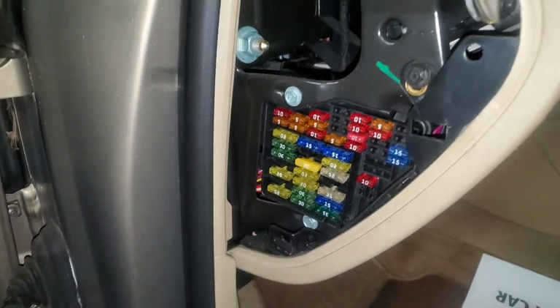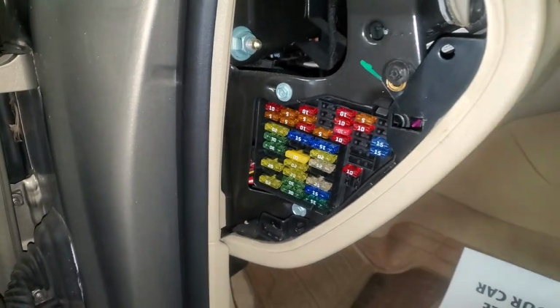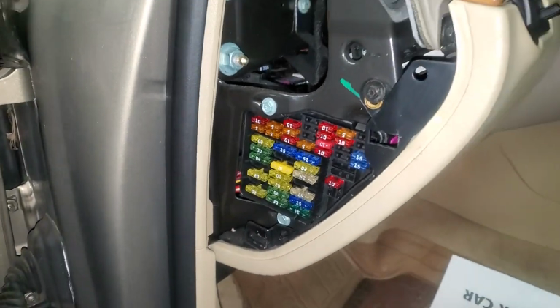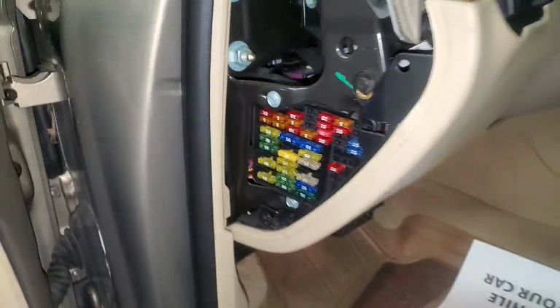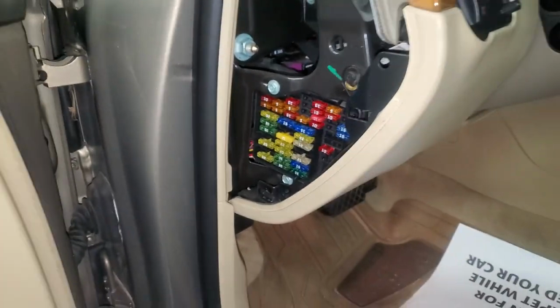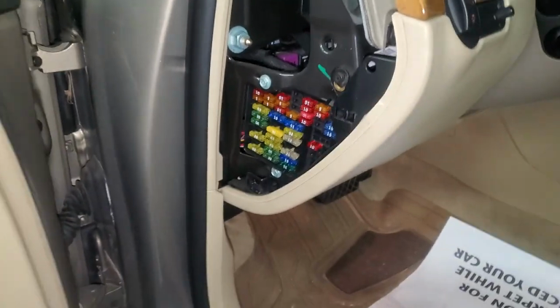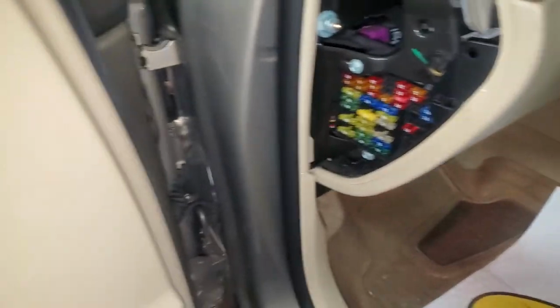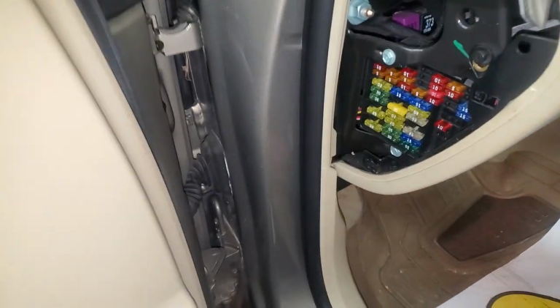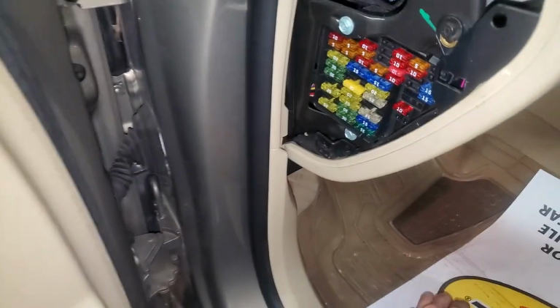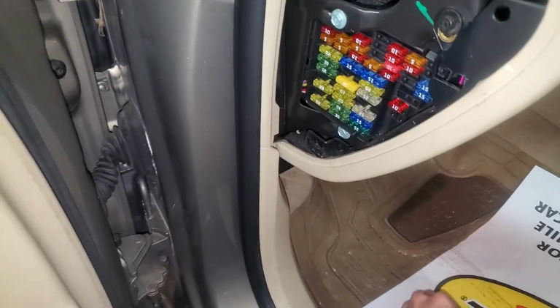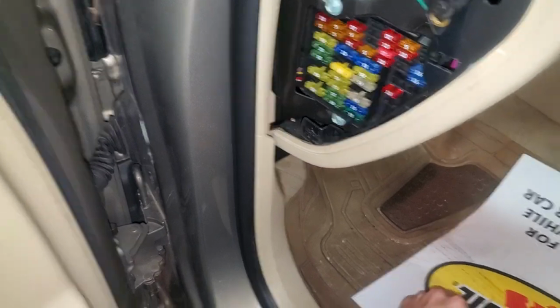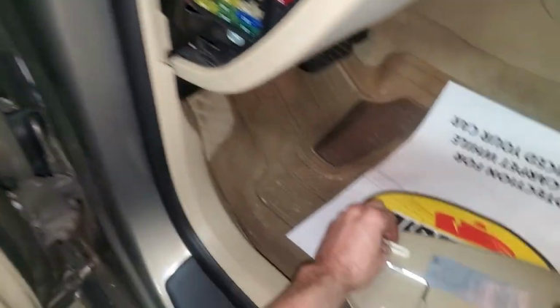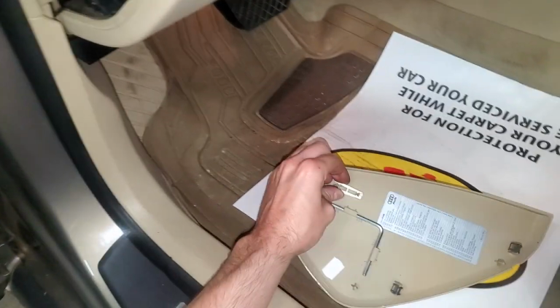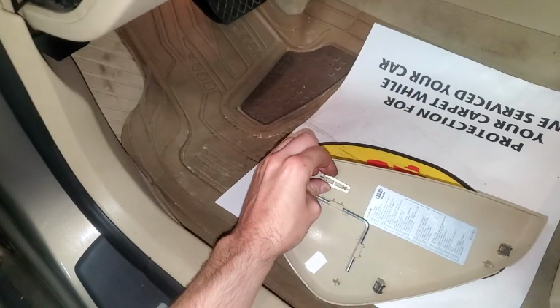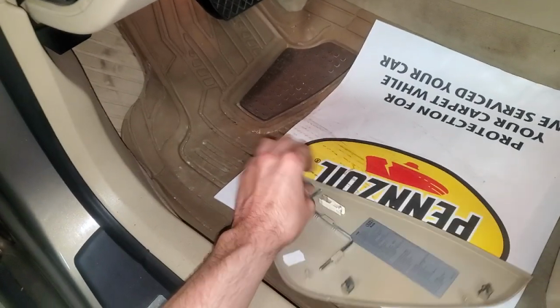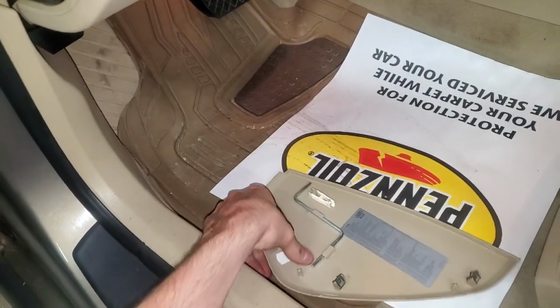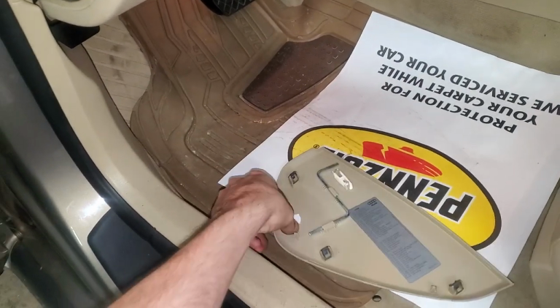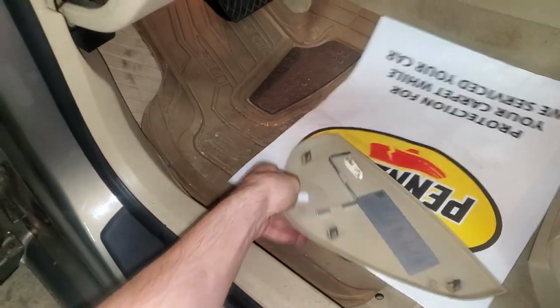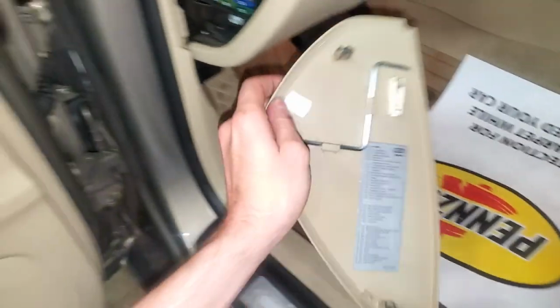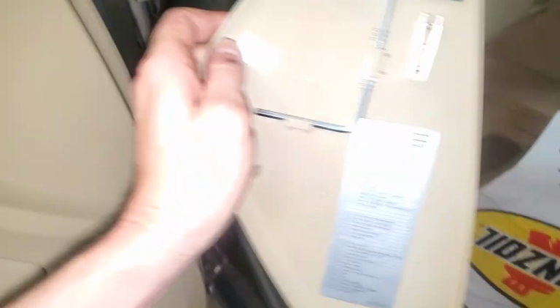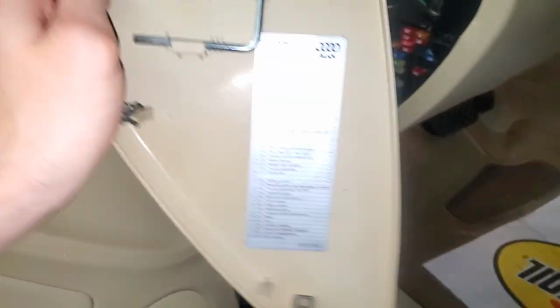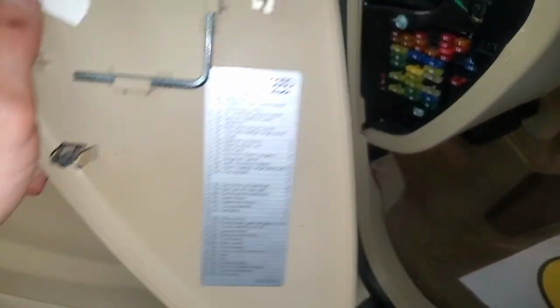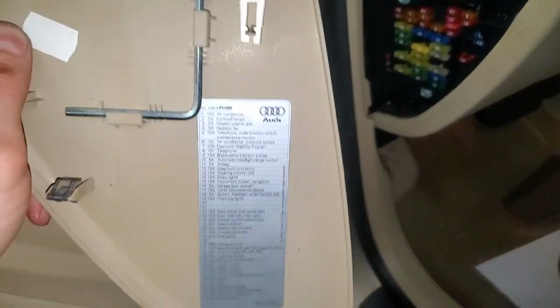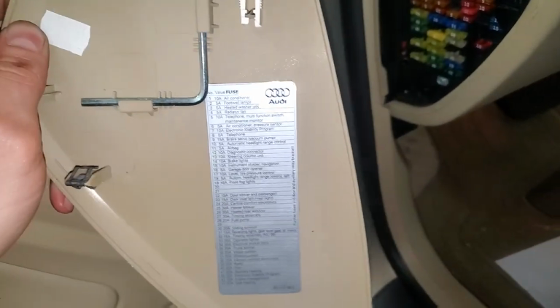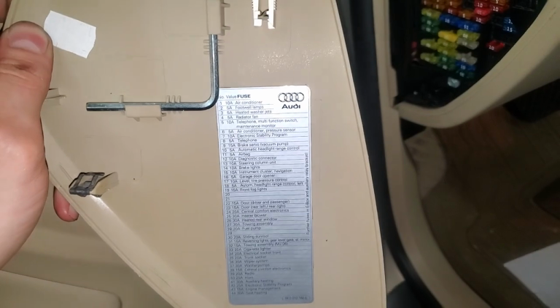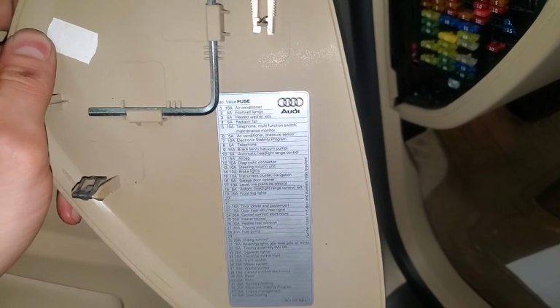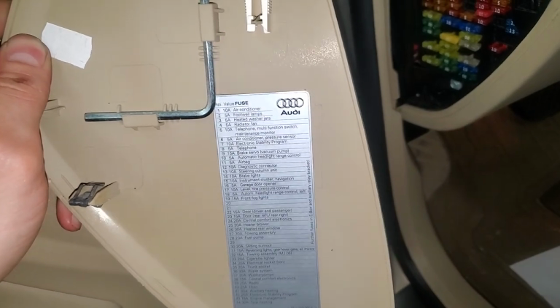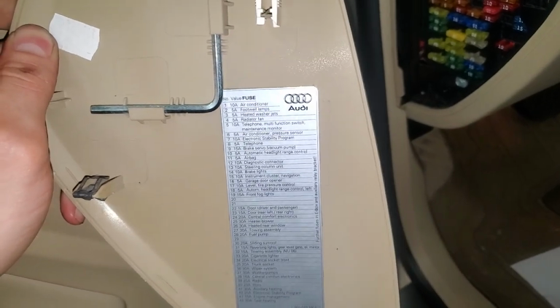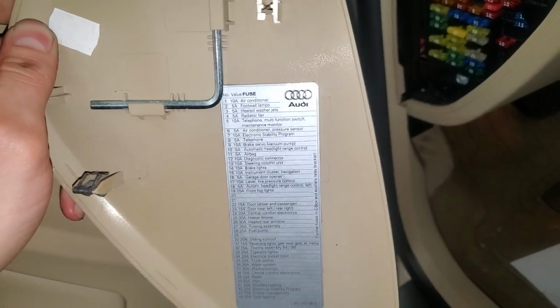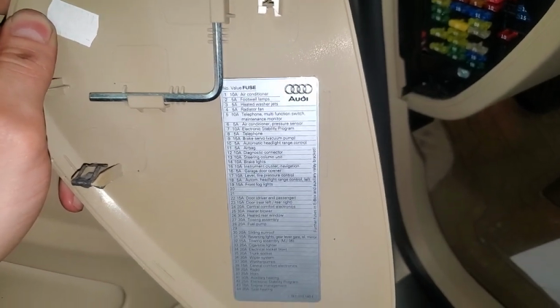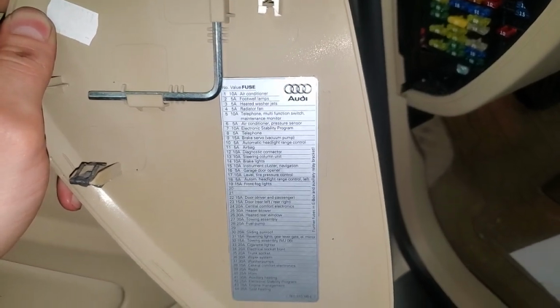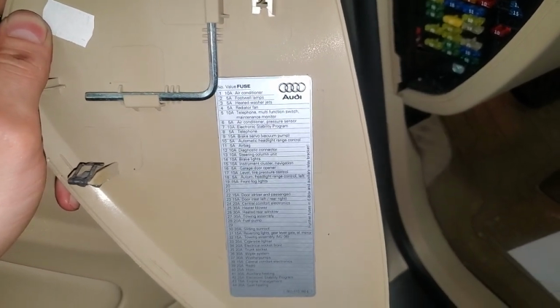They call it the trunk, so I guess this thing is a power outlet in the trunk. There is a fuse puller here on the back, and there's actually a diagram here so you can read all about the different fuses — some good stuff in here.